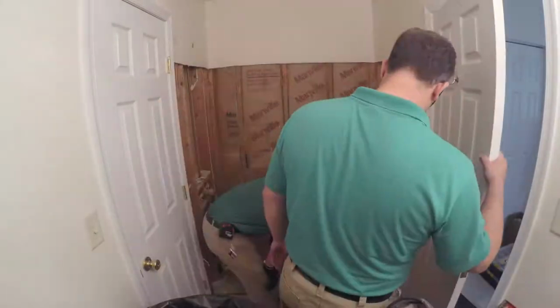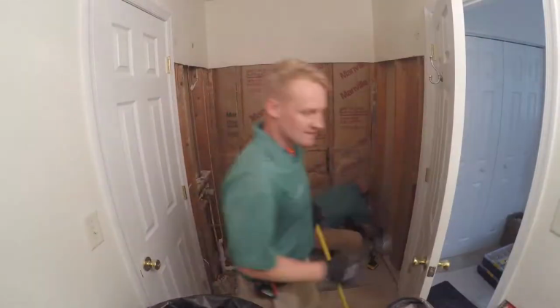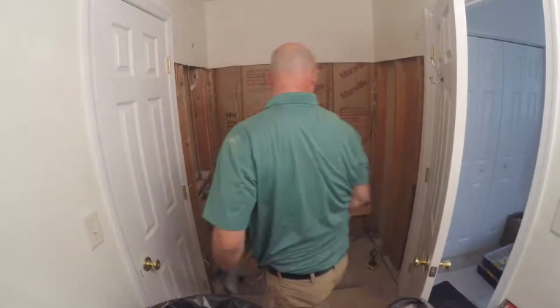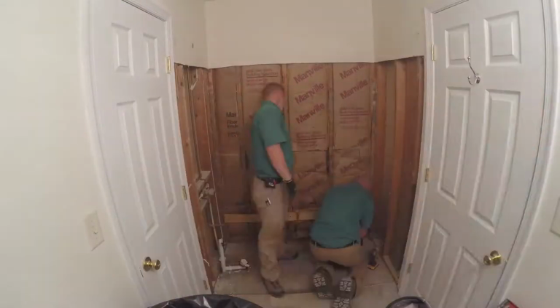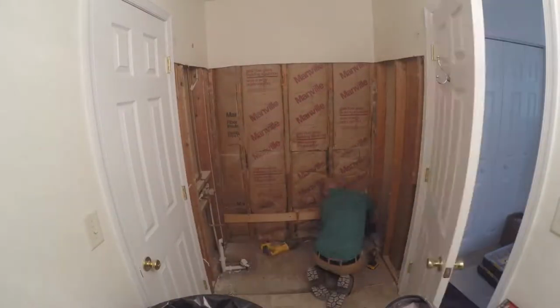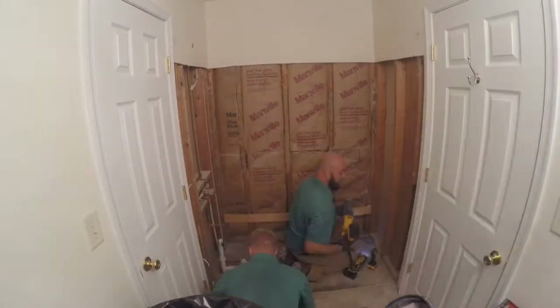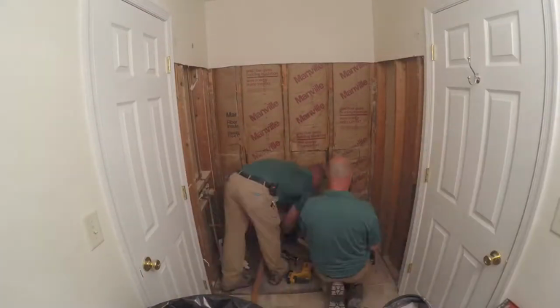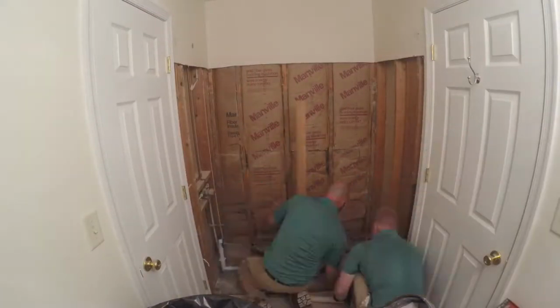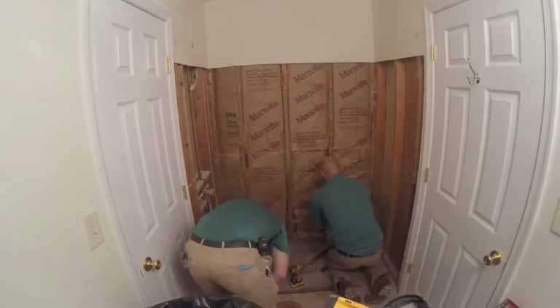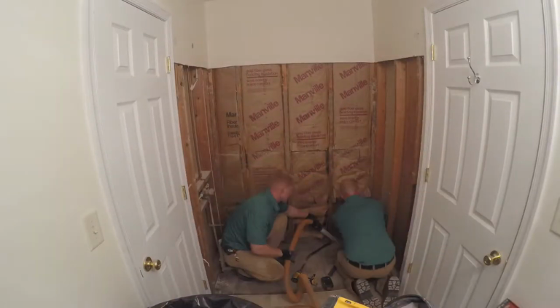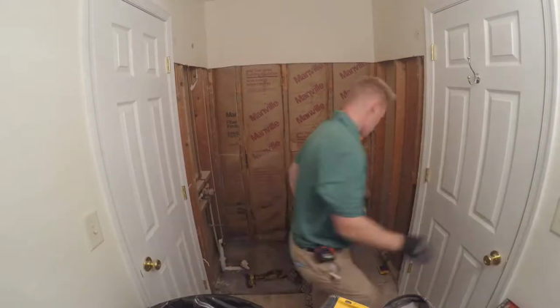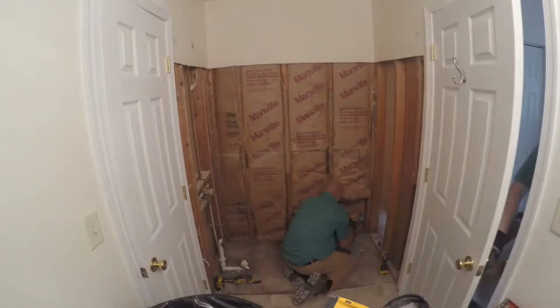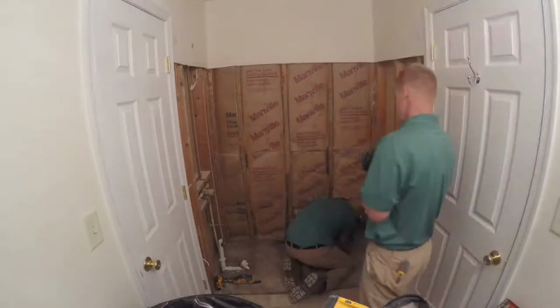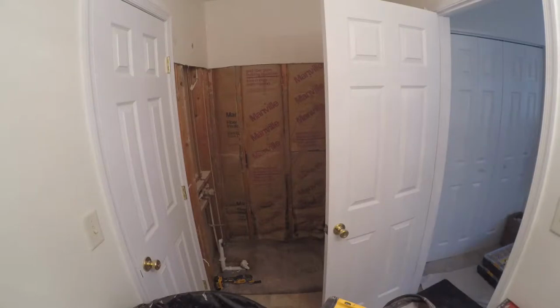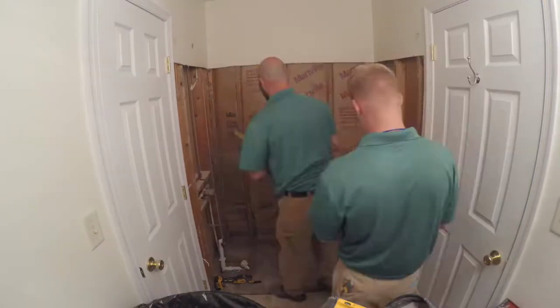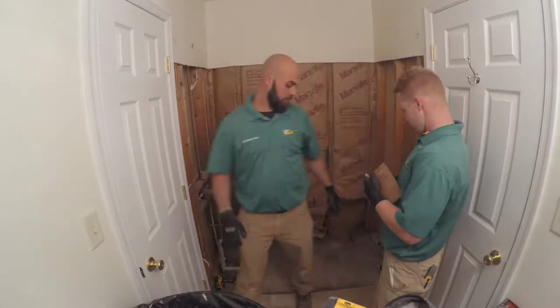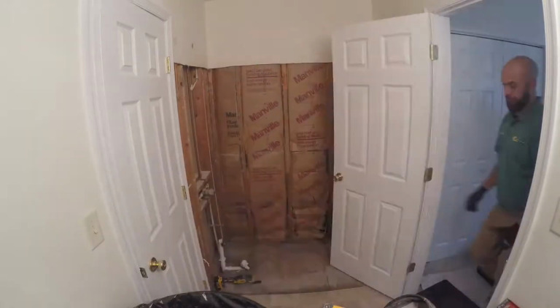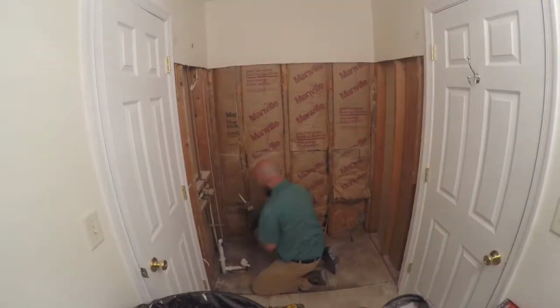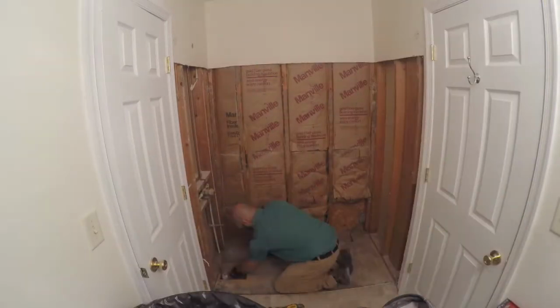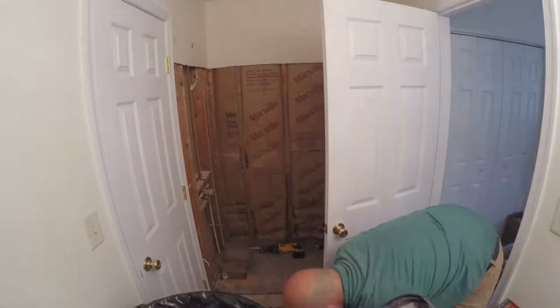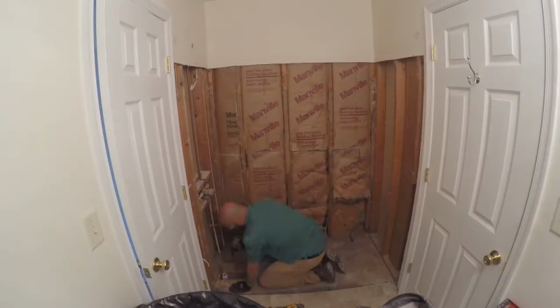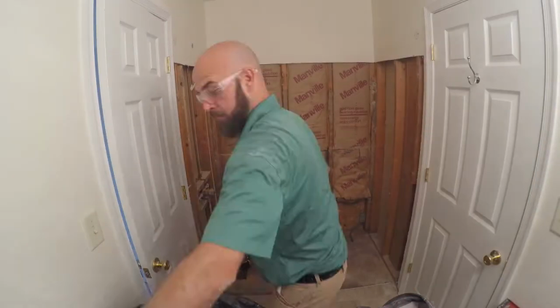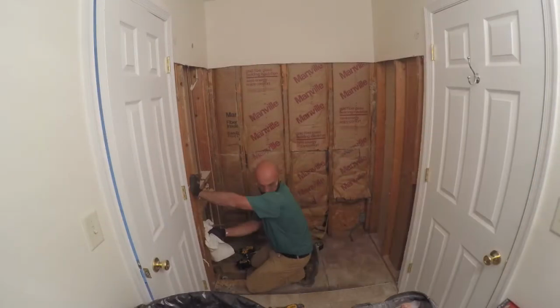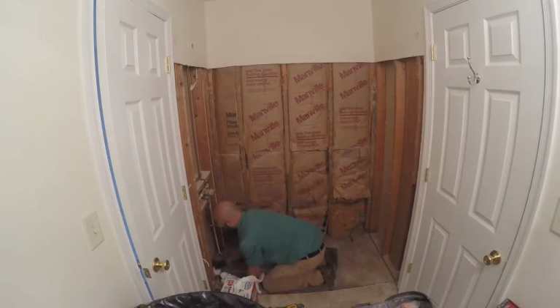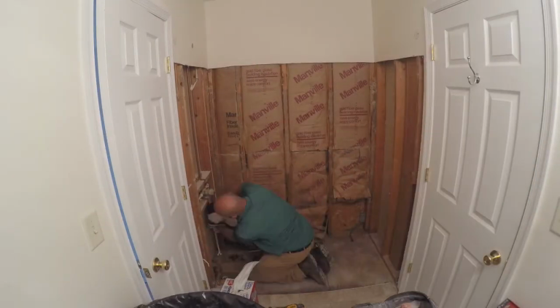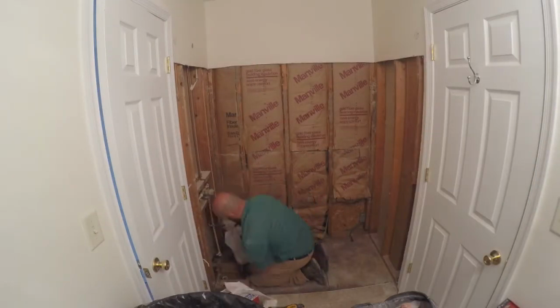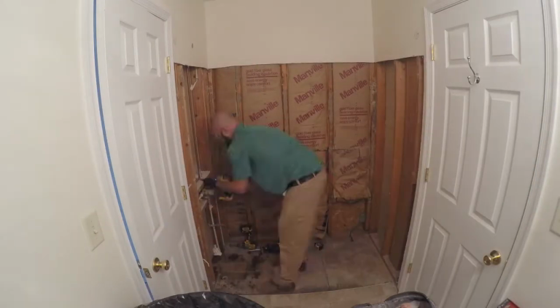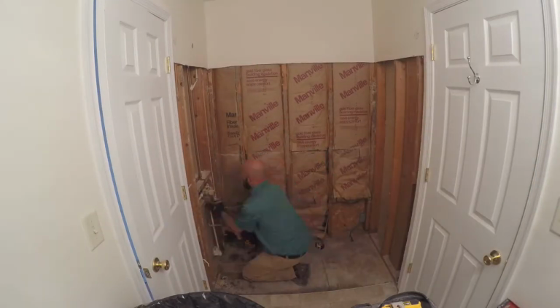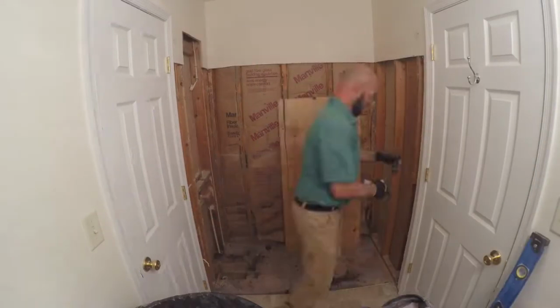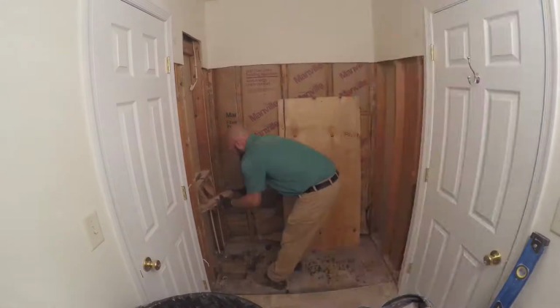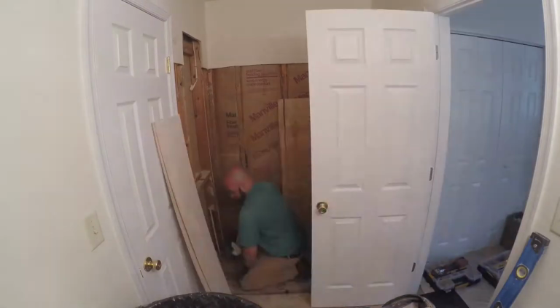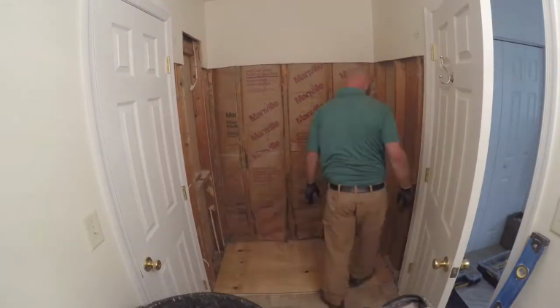After all debris is removed and the bathroom swept and vacuumed, our LEED installer will connect a new drain, repair any floor damage, and install a new level subfloor.